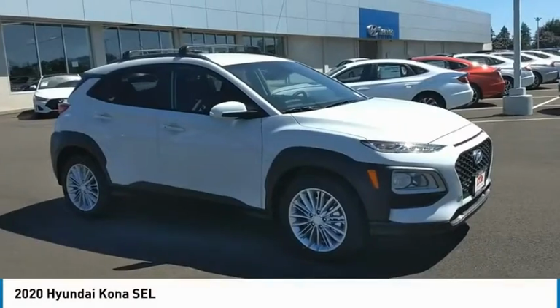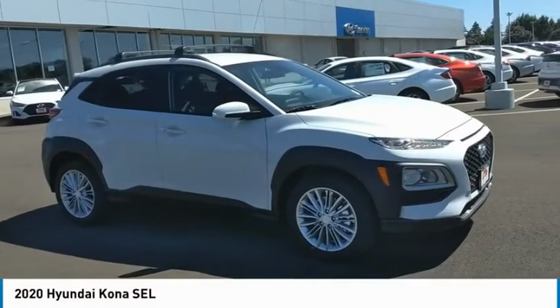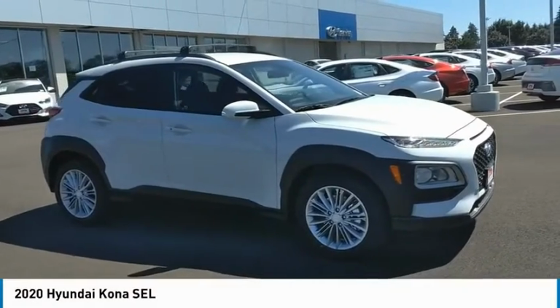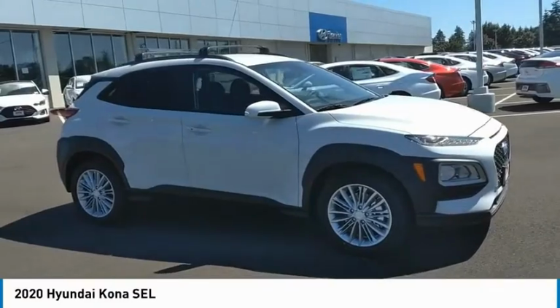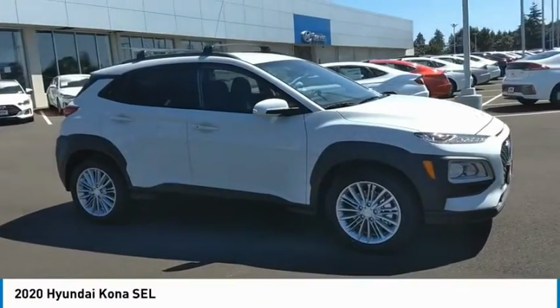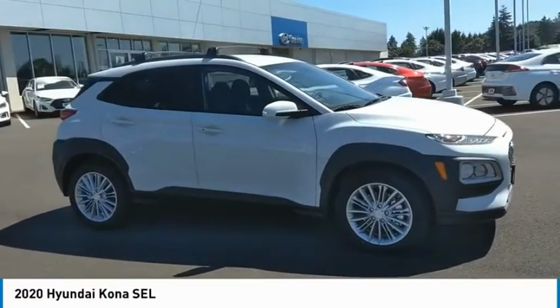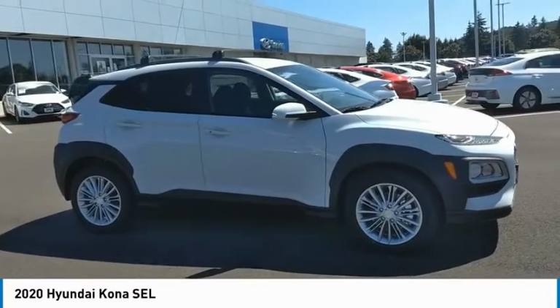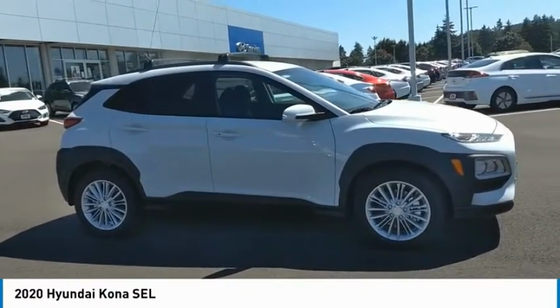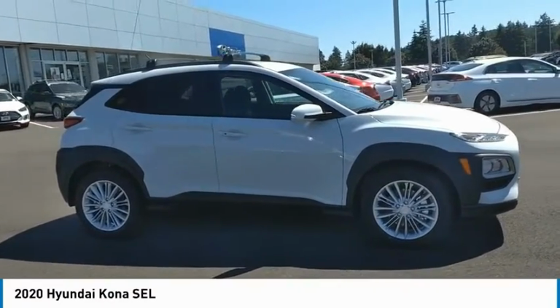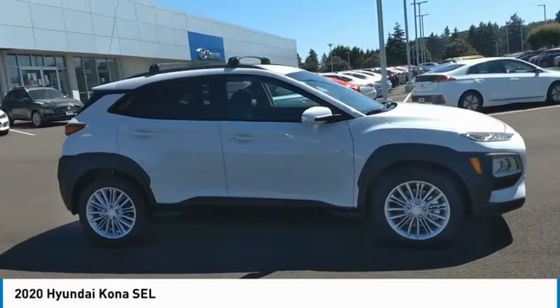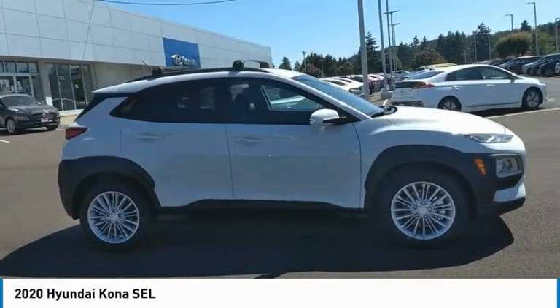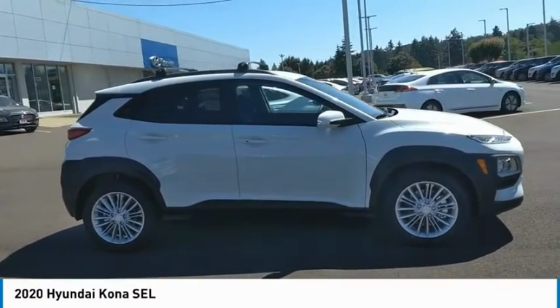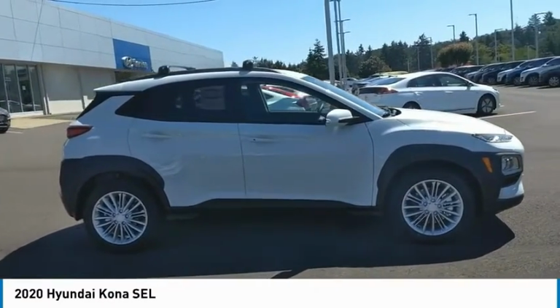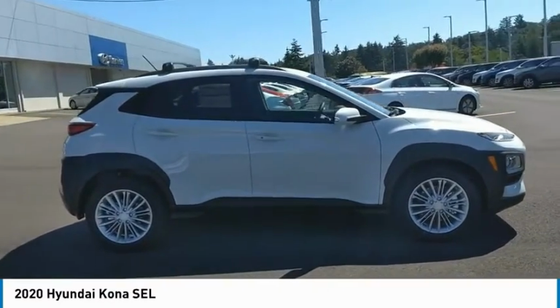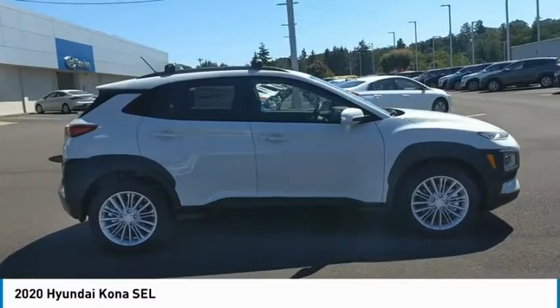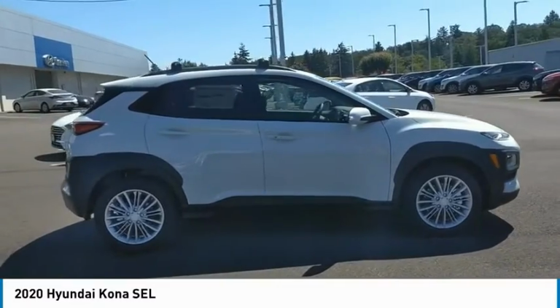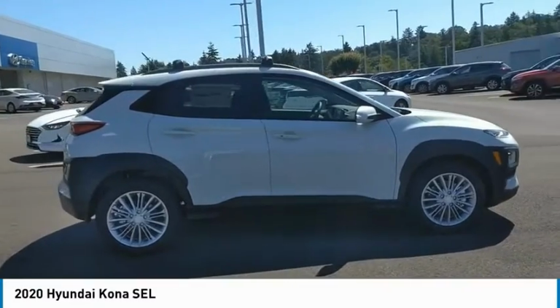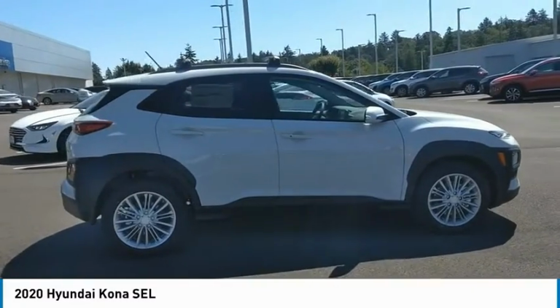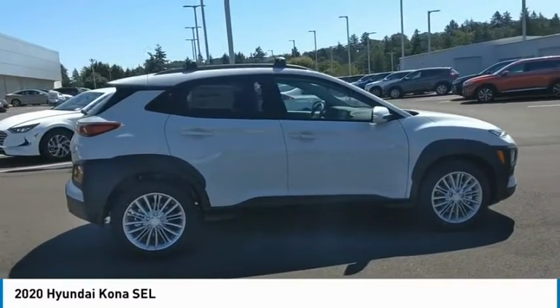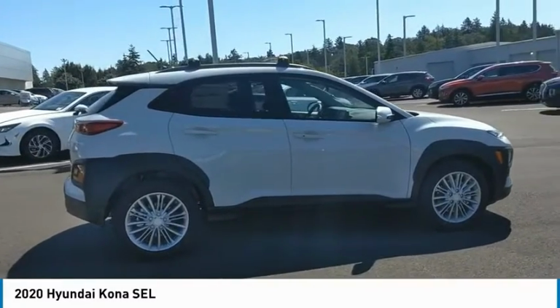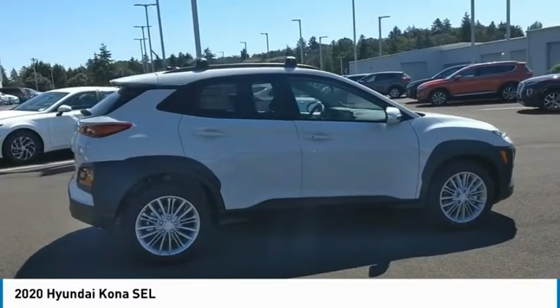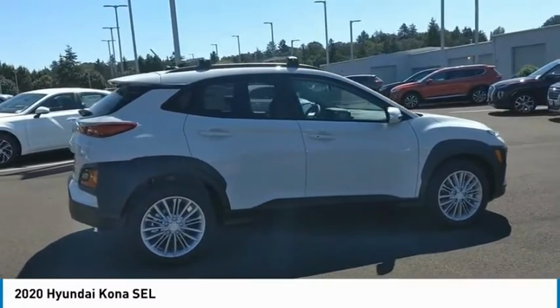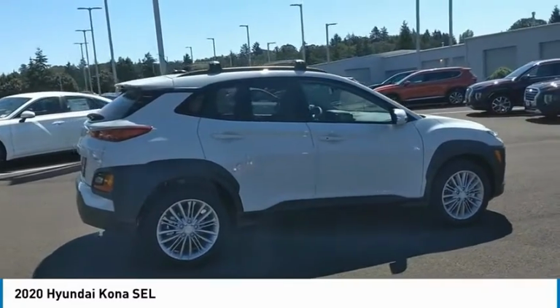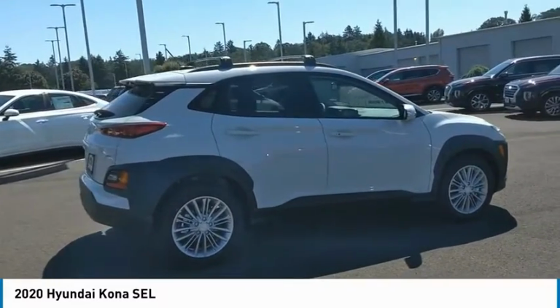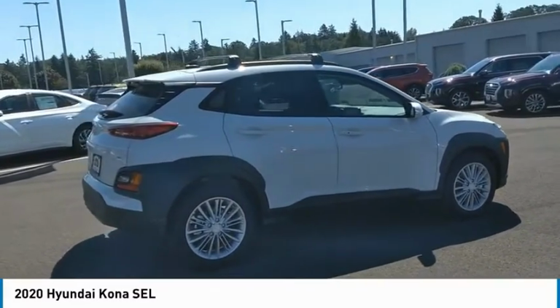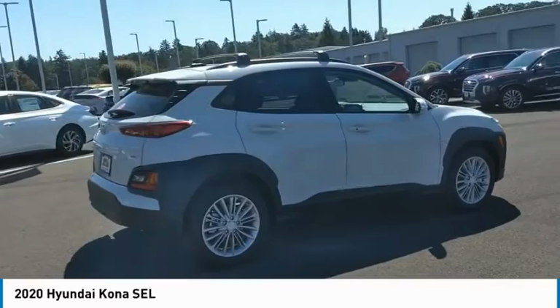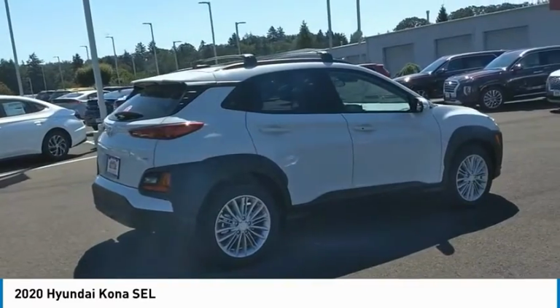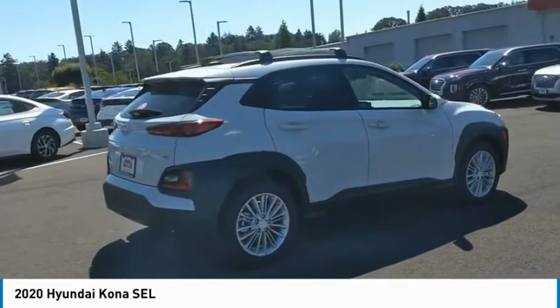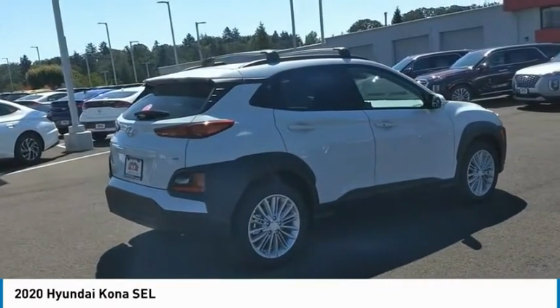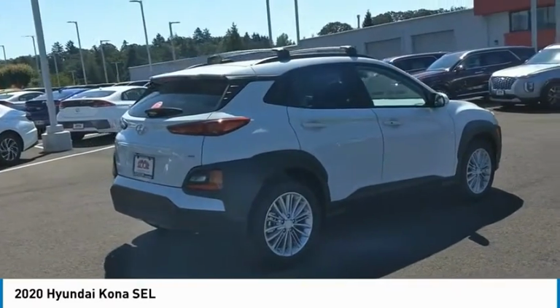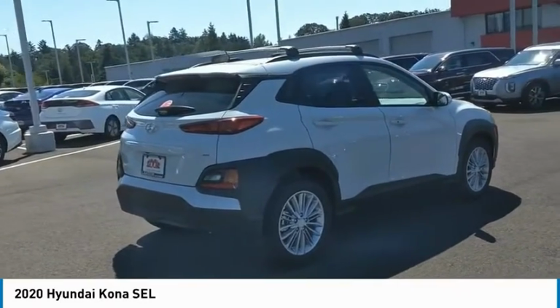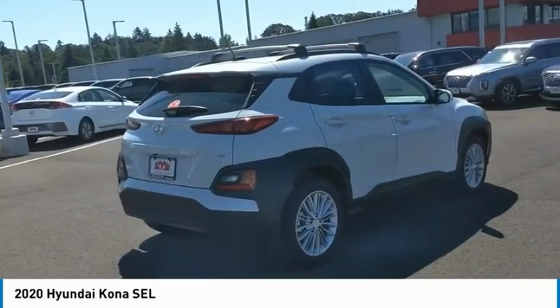Stop by and take a look at the 2020 Kona. The Hyundai Kona provides a wide variety of functionality in a small SUV body. The energetic design is perfect for those looking to marry their adventurous side with their urban lifestyle.